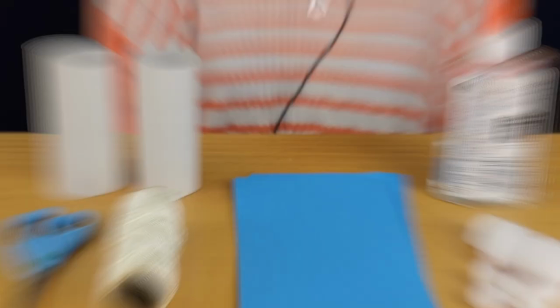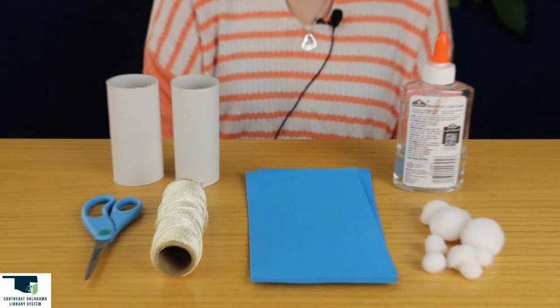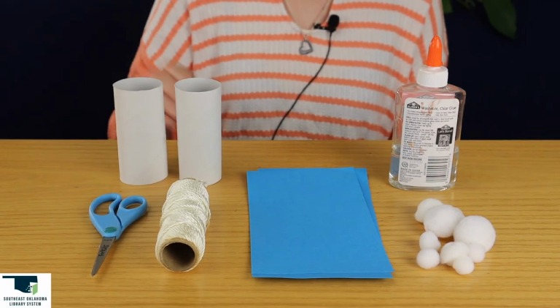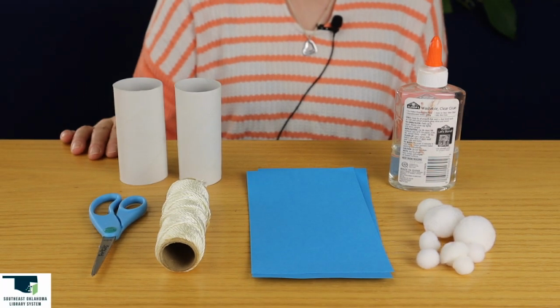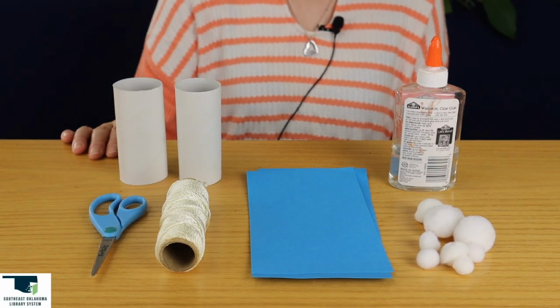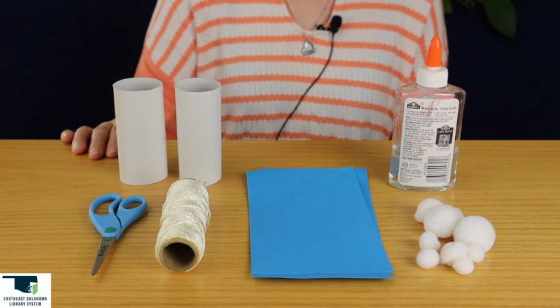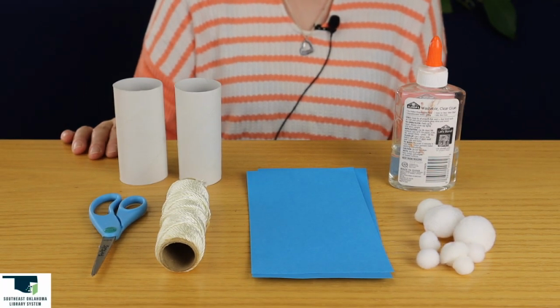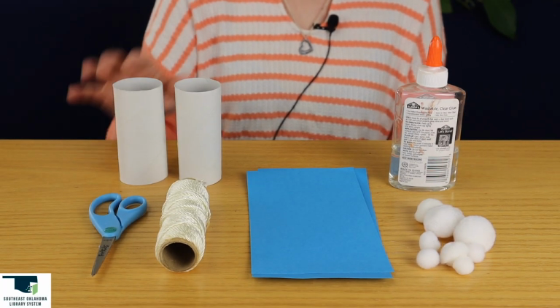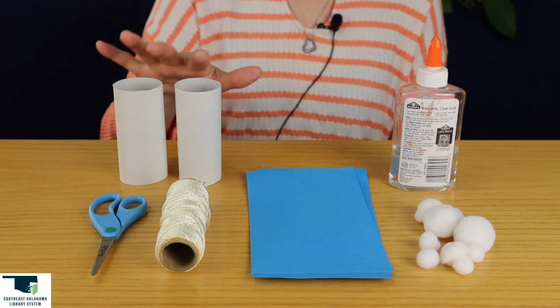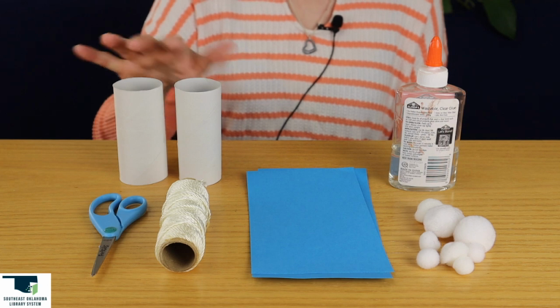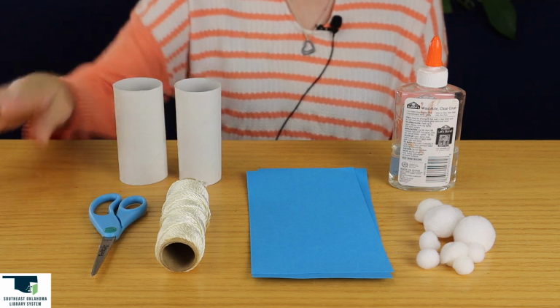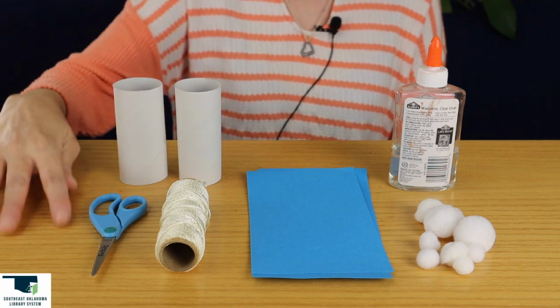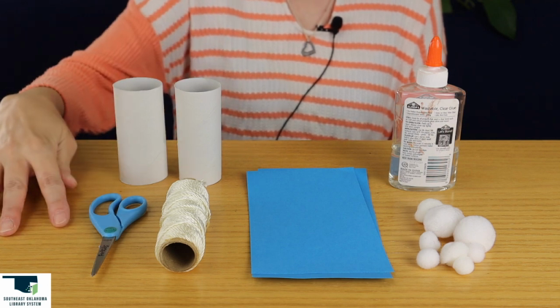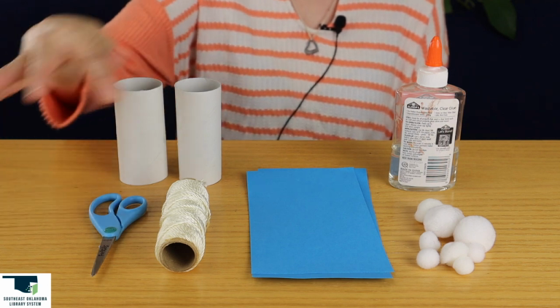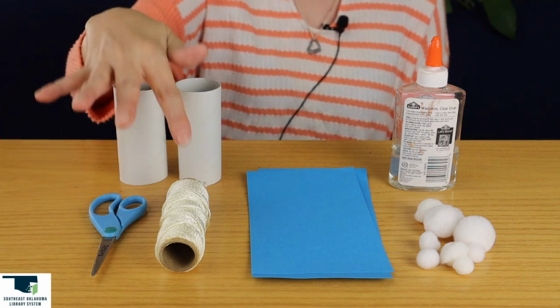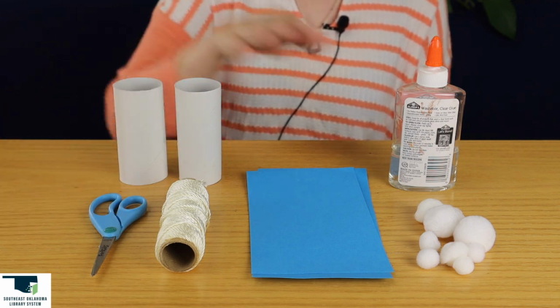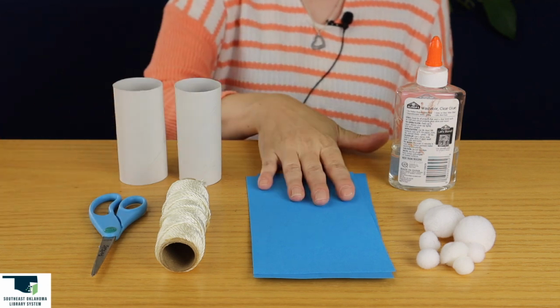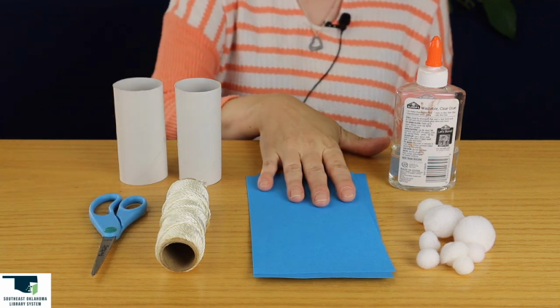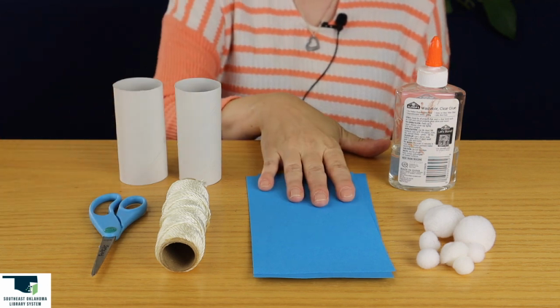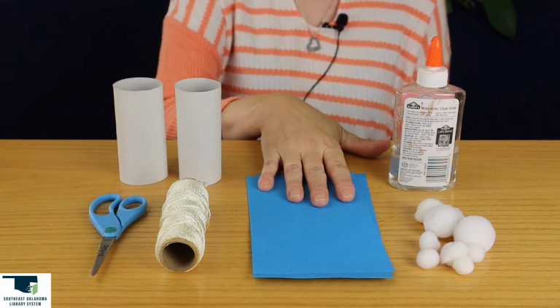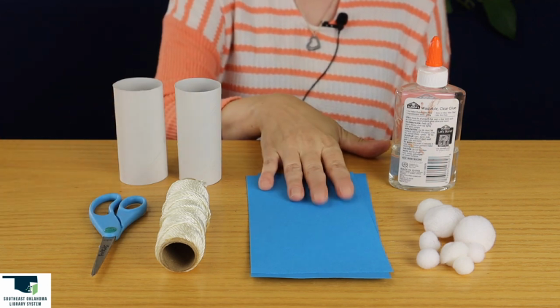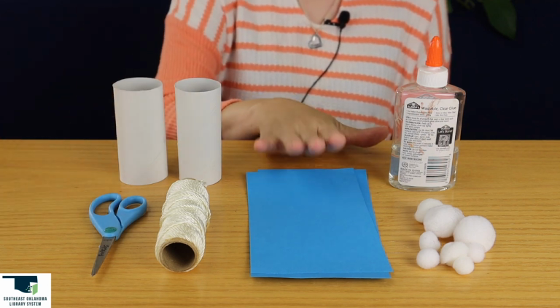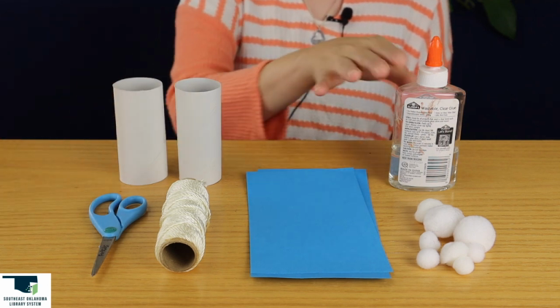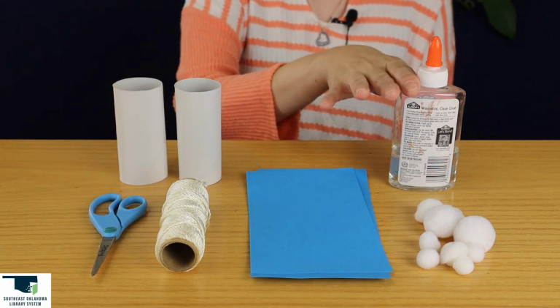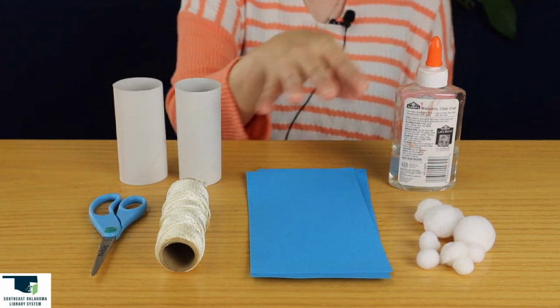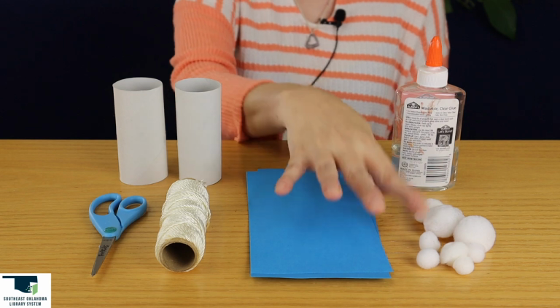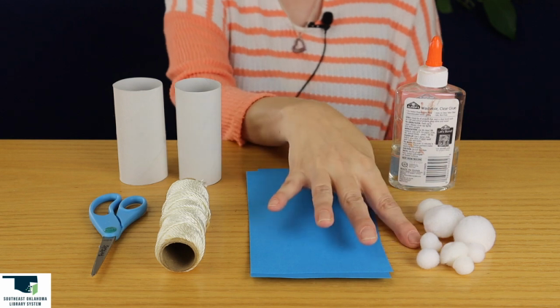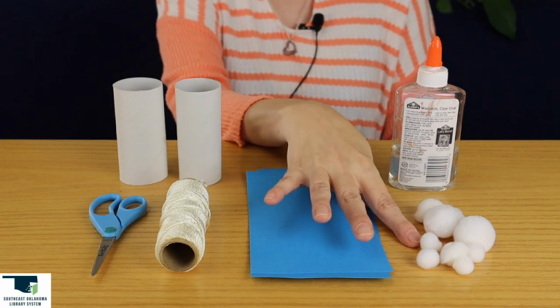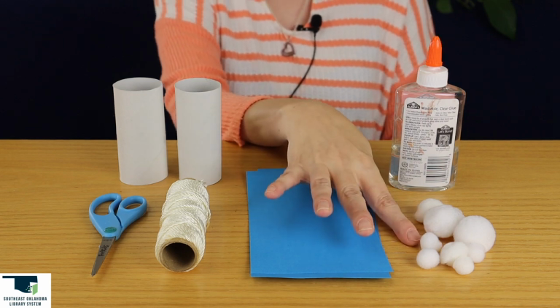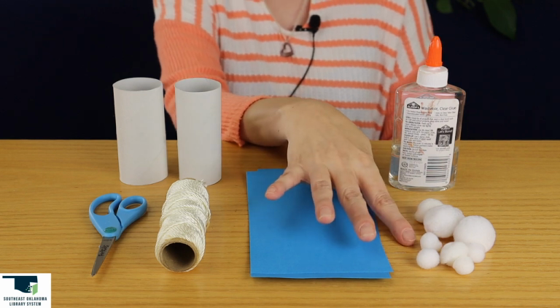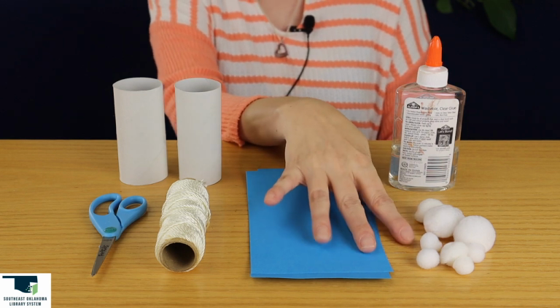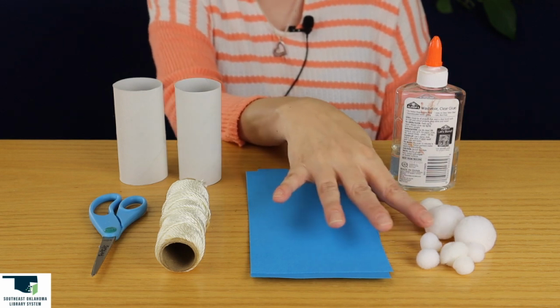The supplies we need for this craft are two tissue rolls, scissors, twine, some construction paper, glue, and cotton balls or palms.